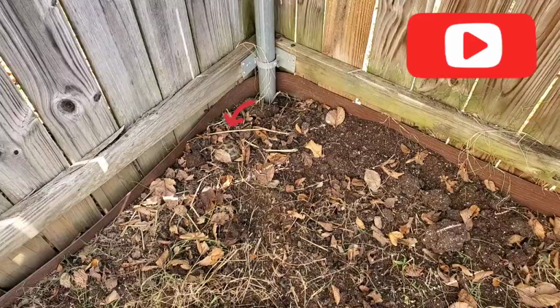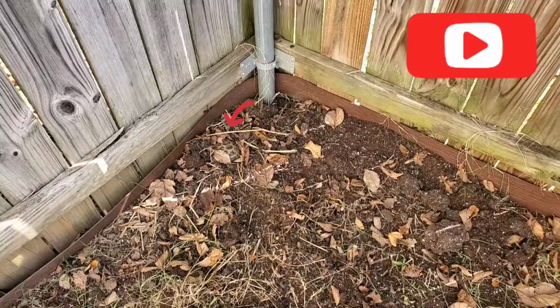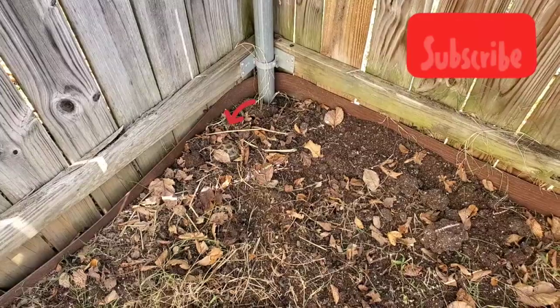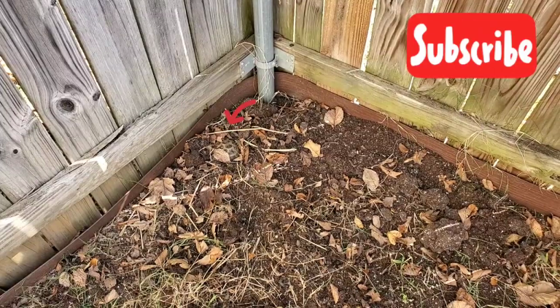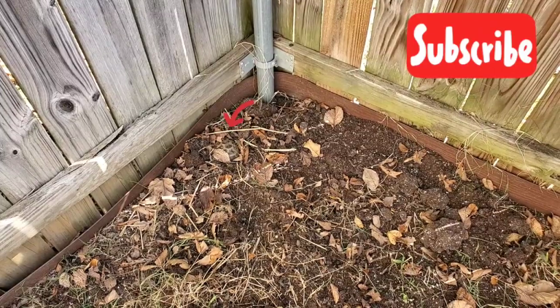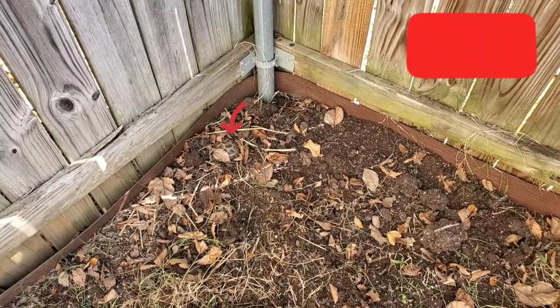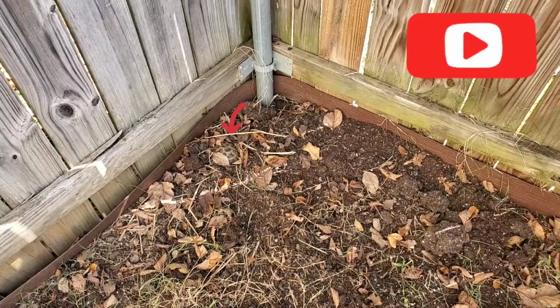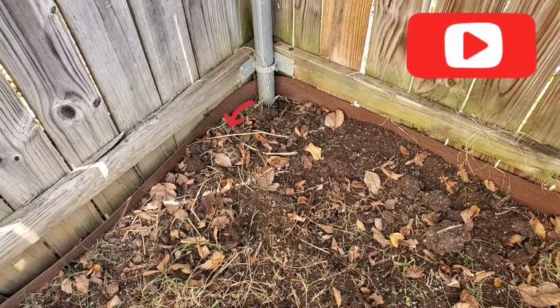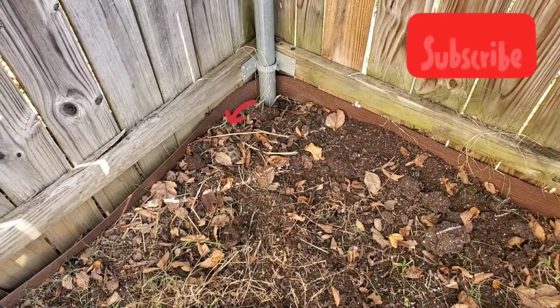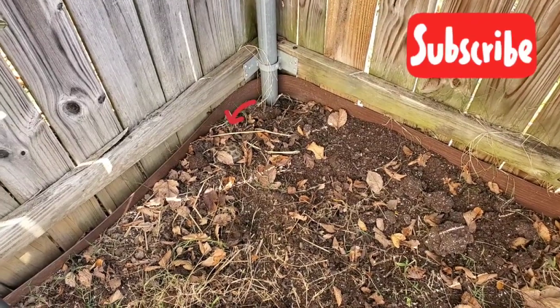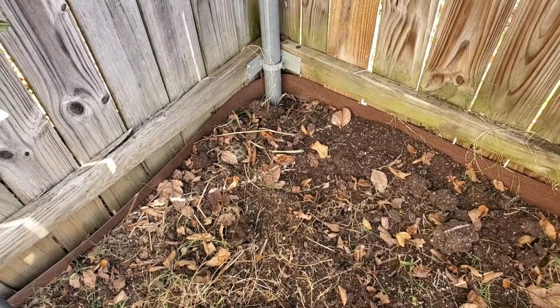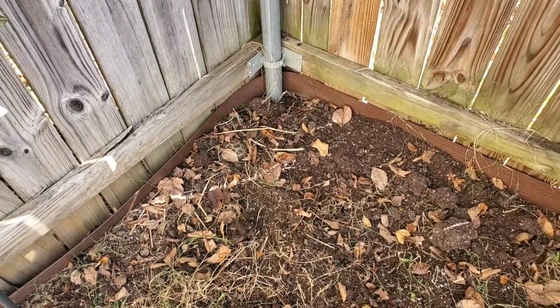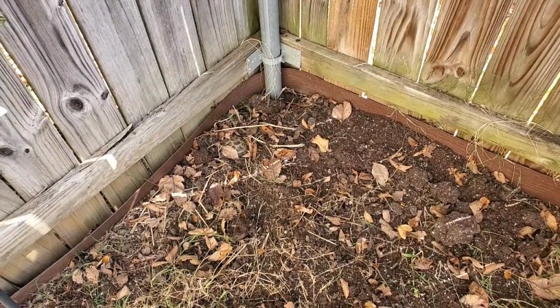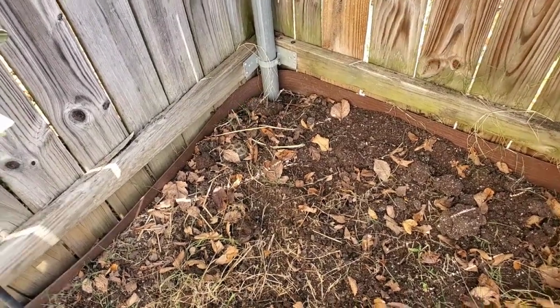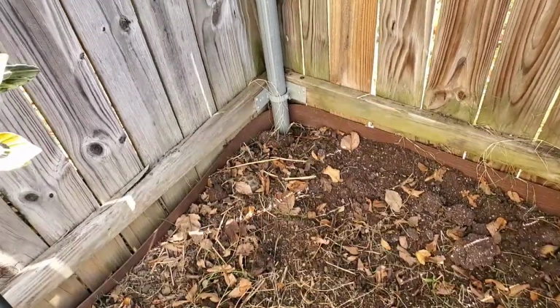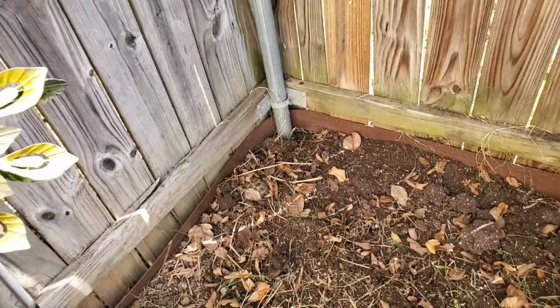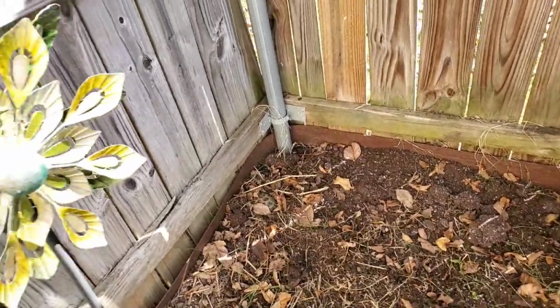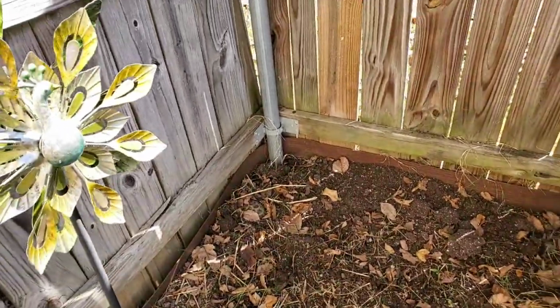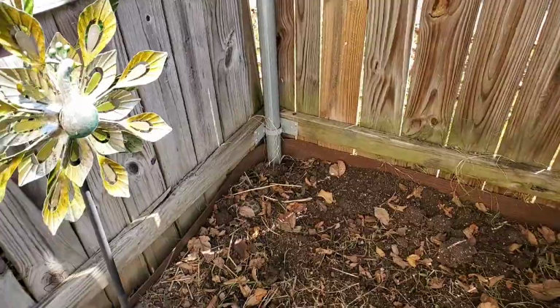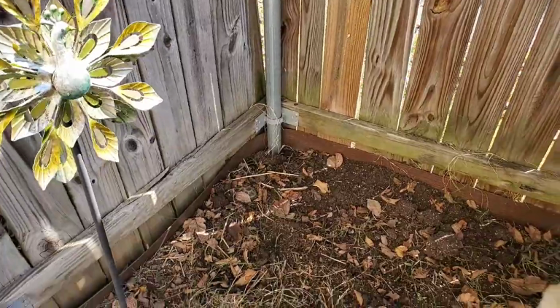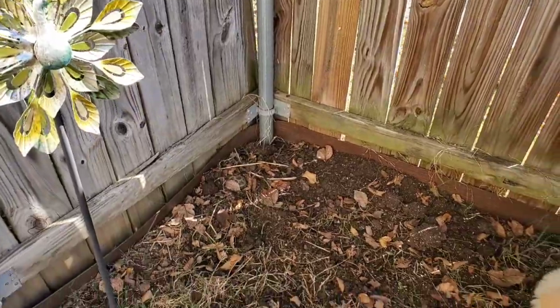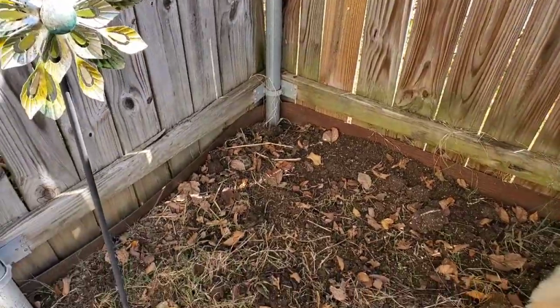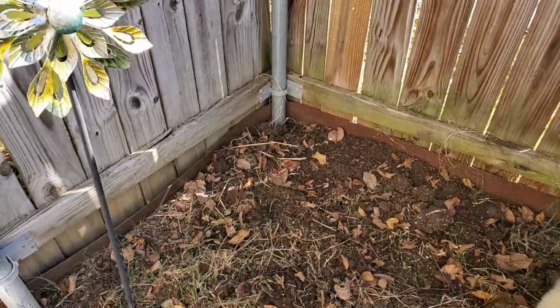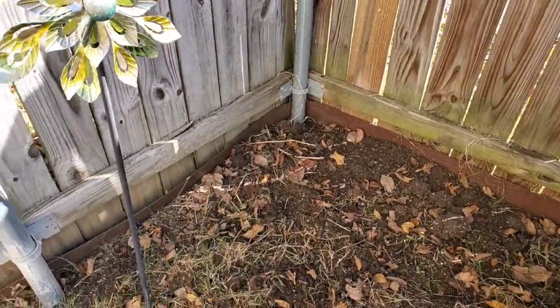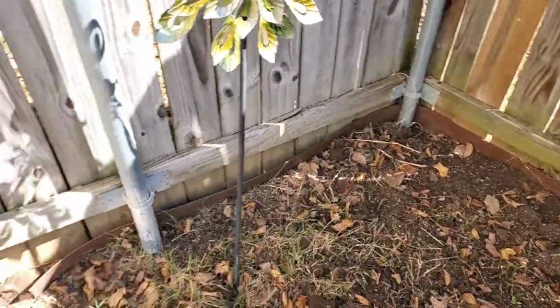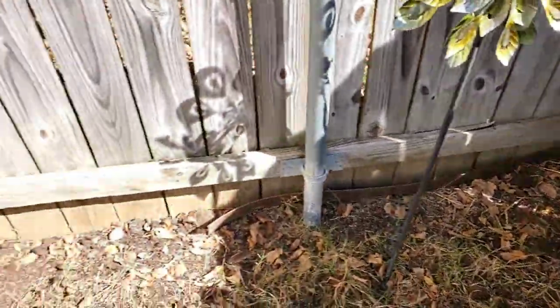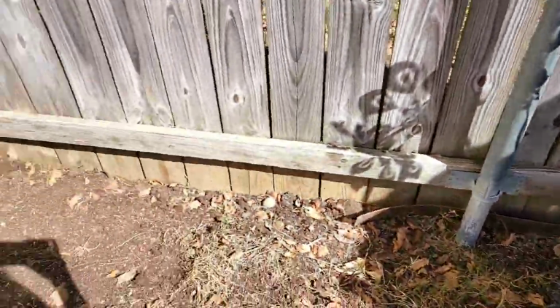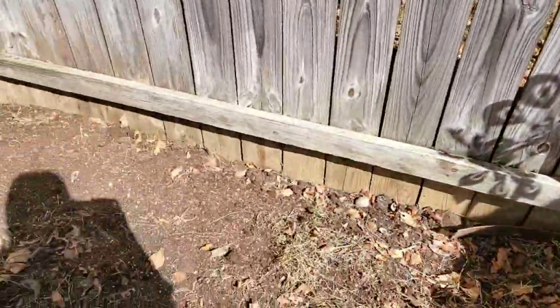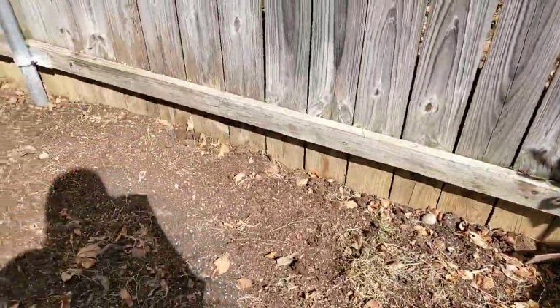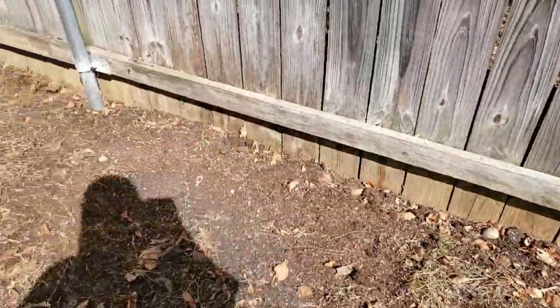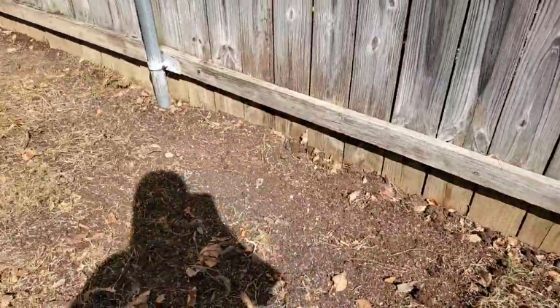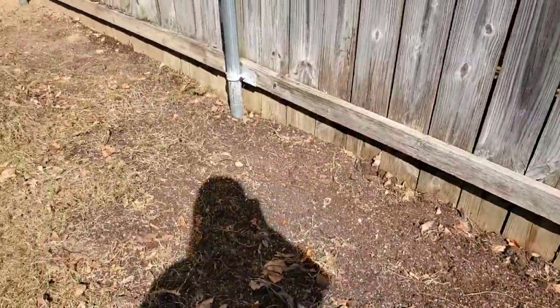Hey everyone, so I just wanted to do this short video clip to show you guys a little of what Russian tortoises do when they get ready for brumation.